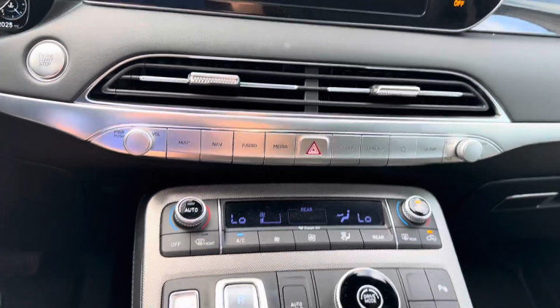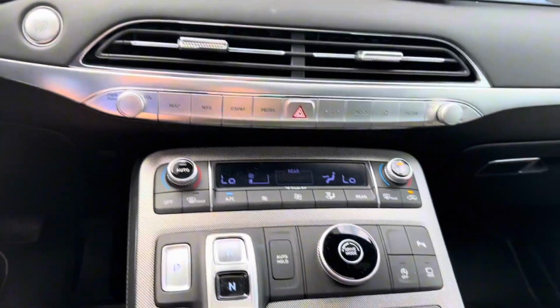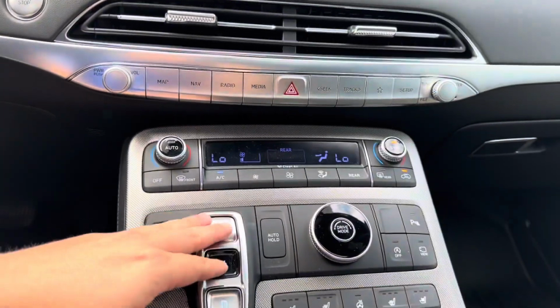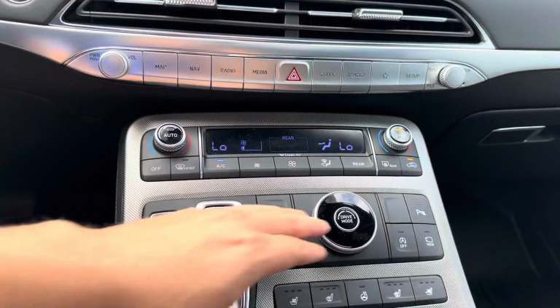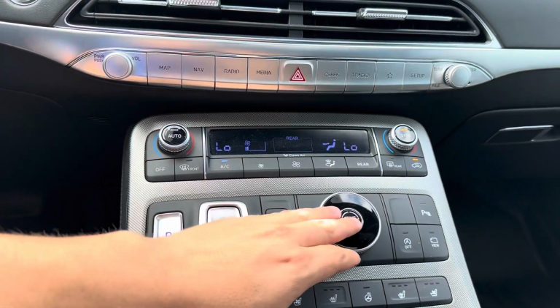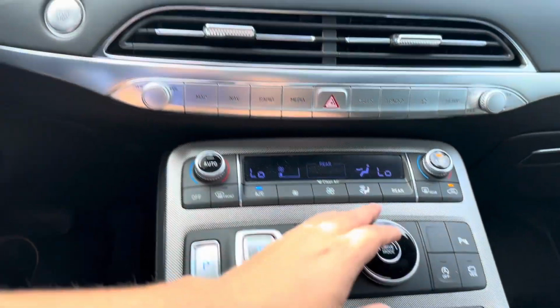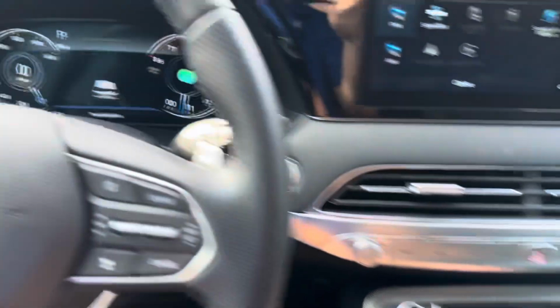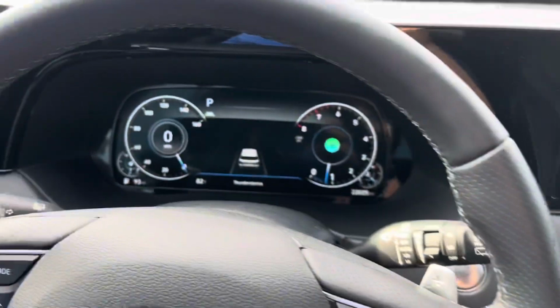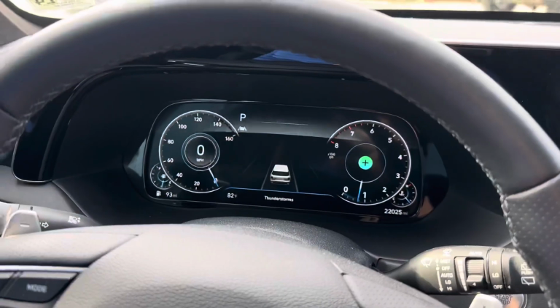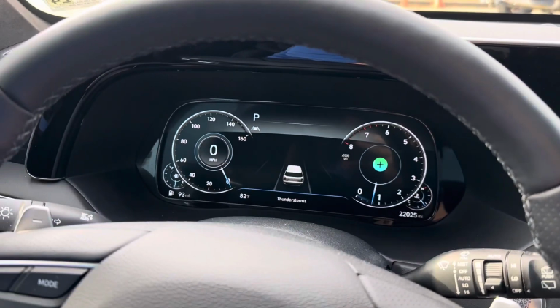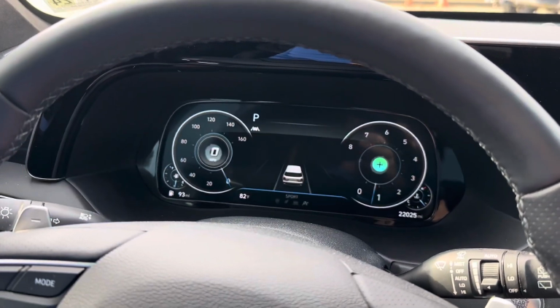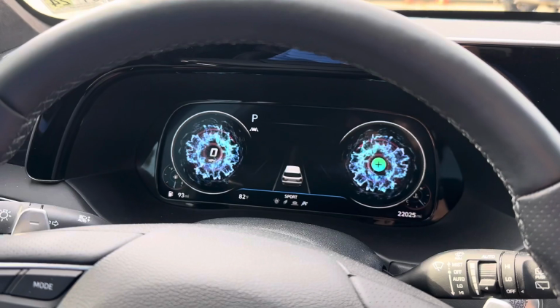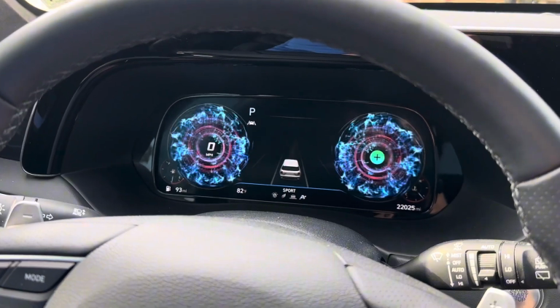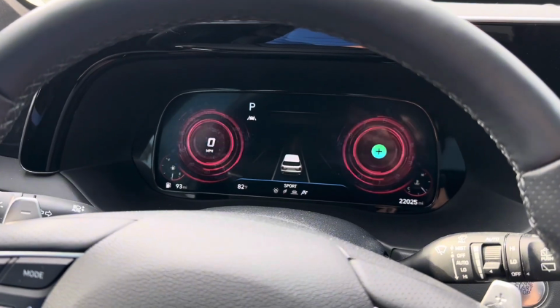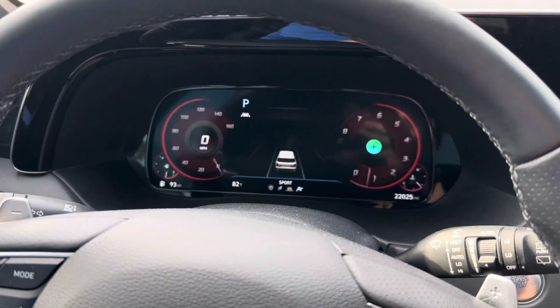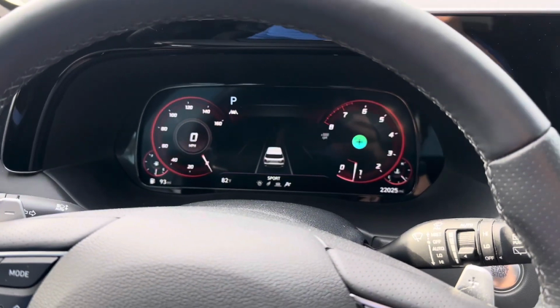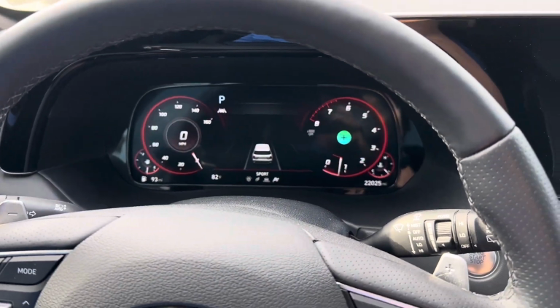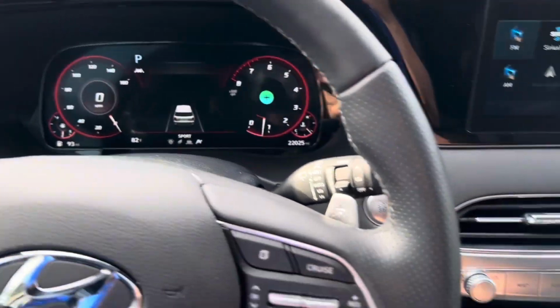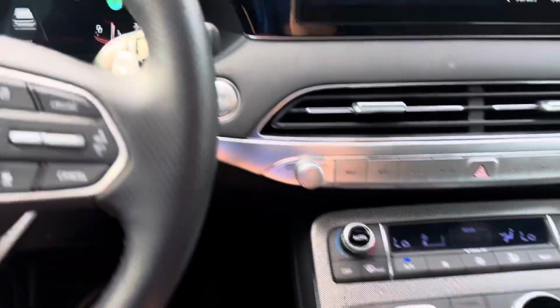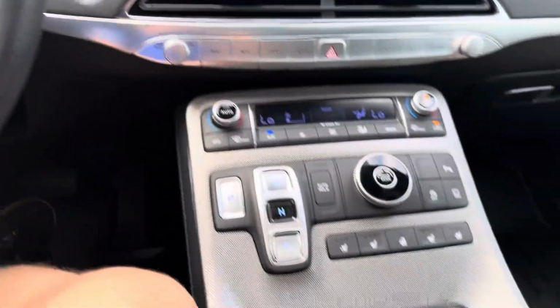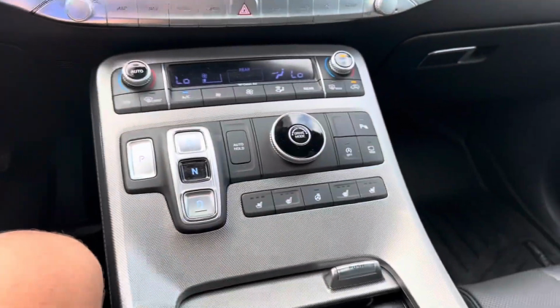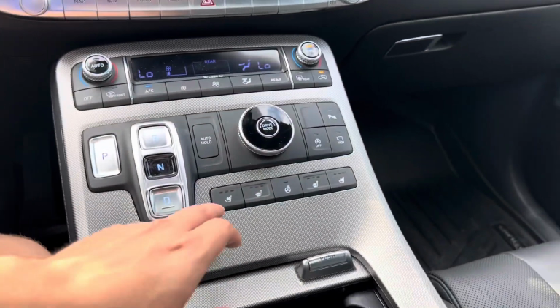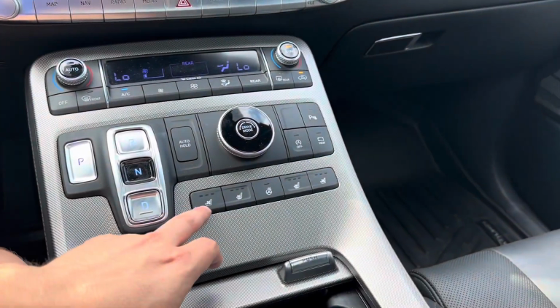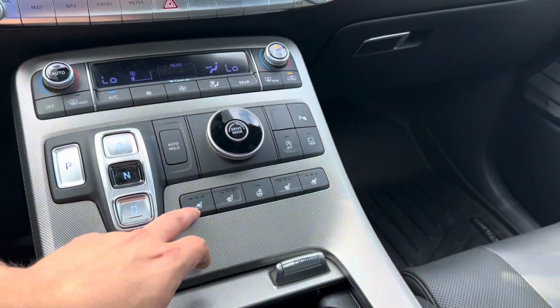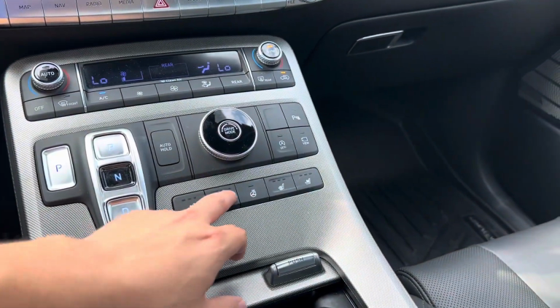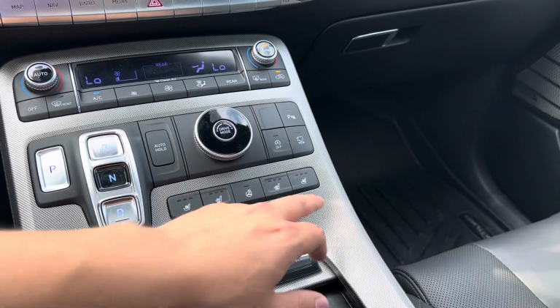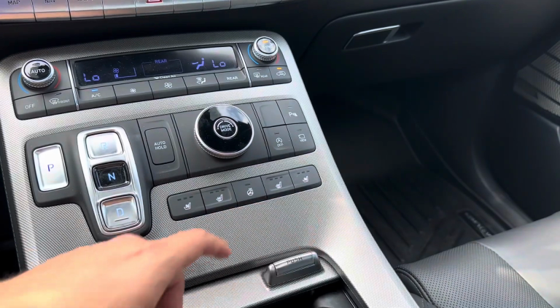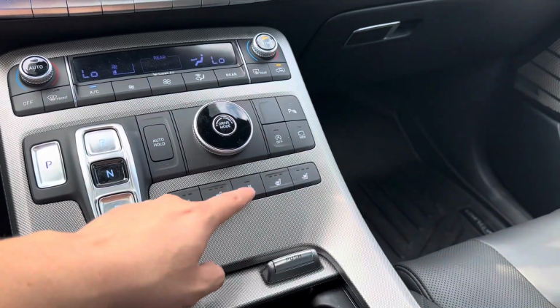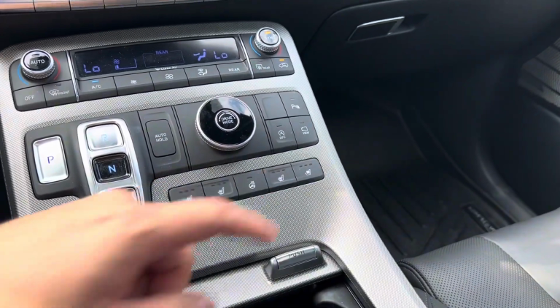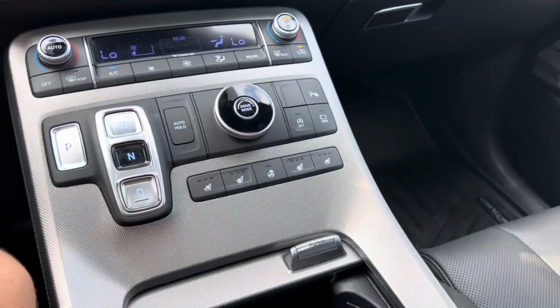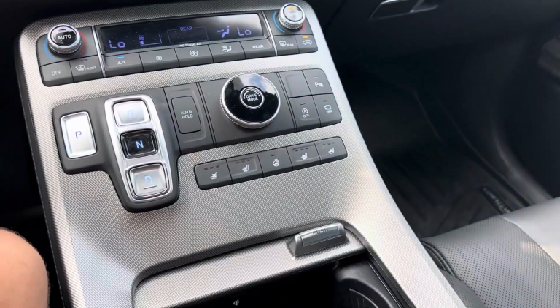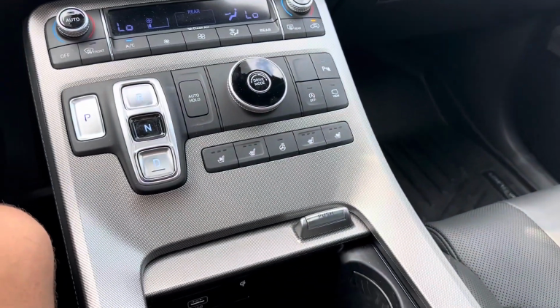We also have our gear shift and our drive mode selector, which allows us to switch between Comfort, Sport, Eco, or Smart. Down here we see that we have our heated and ventilated seat buttons as well as our heated steering wheel button.